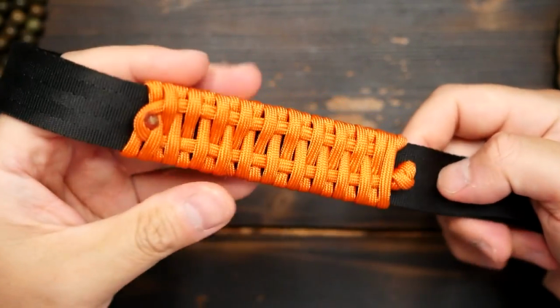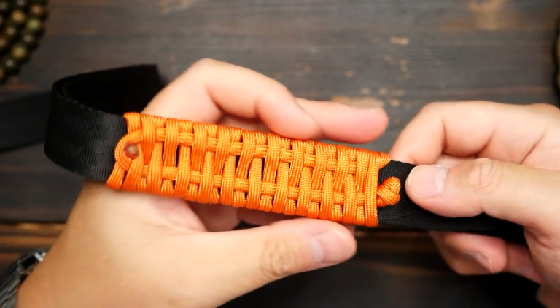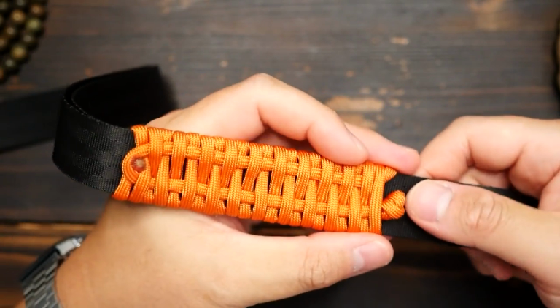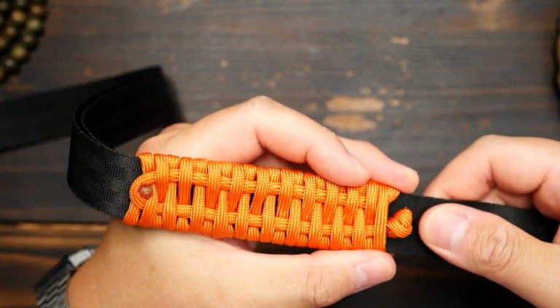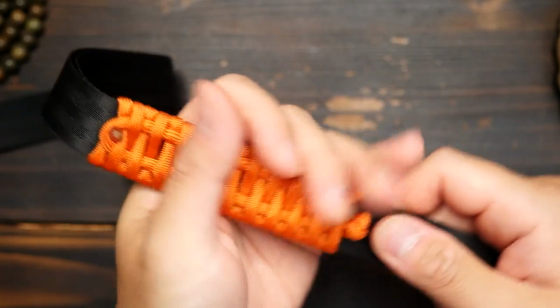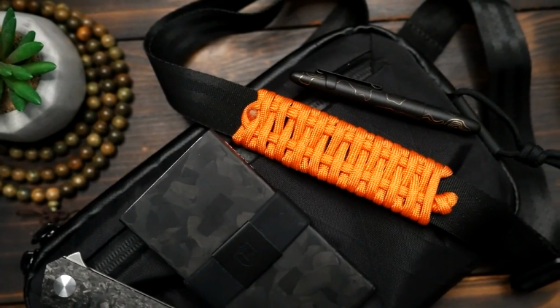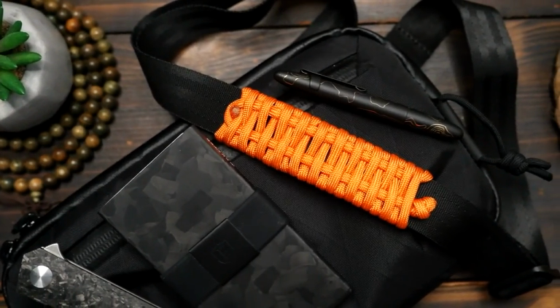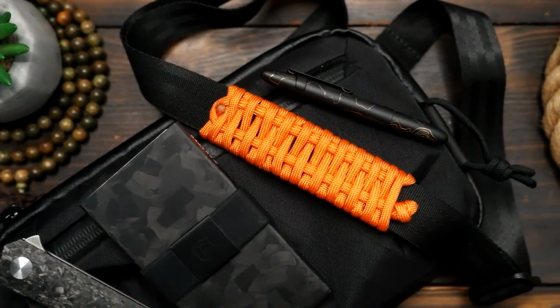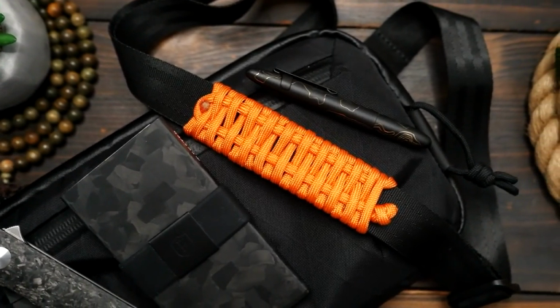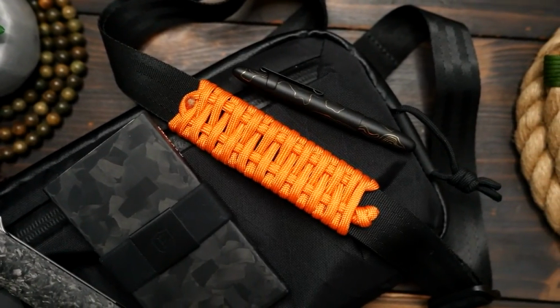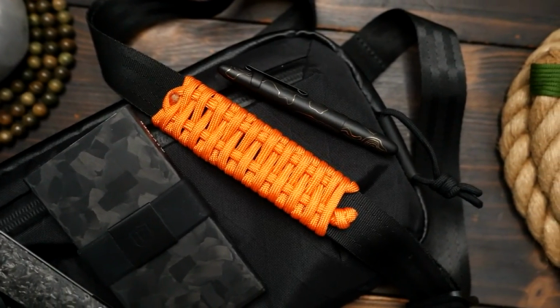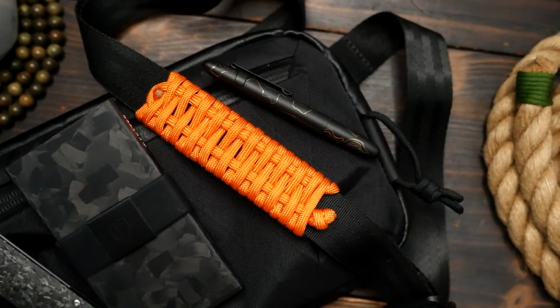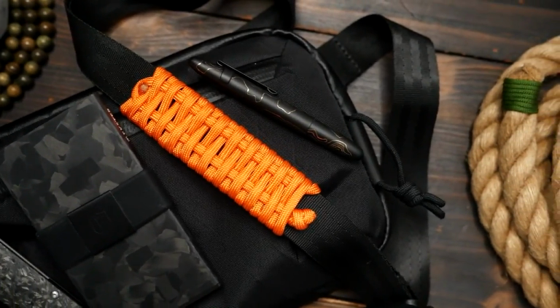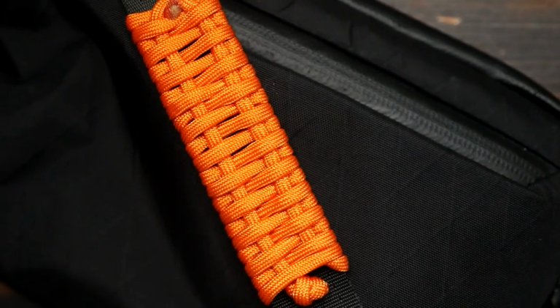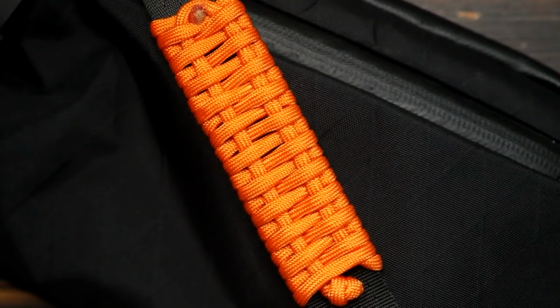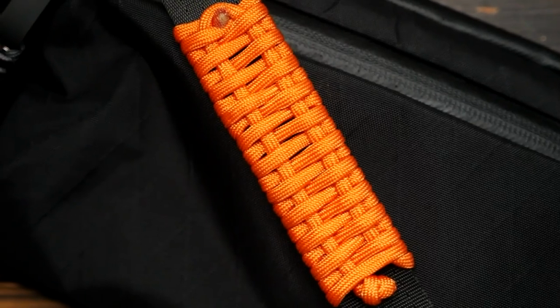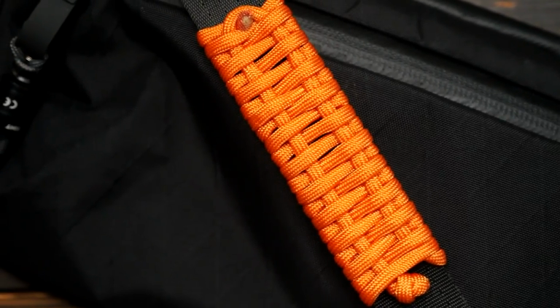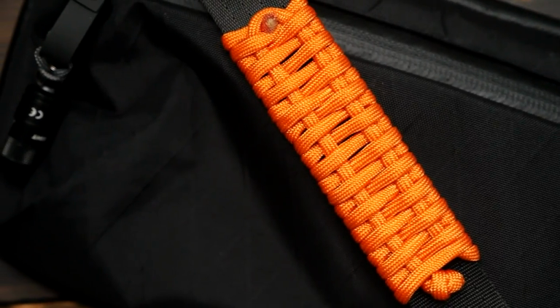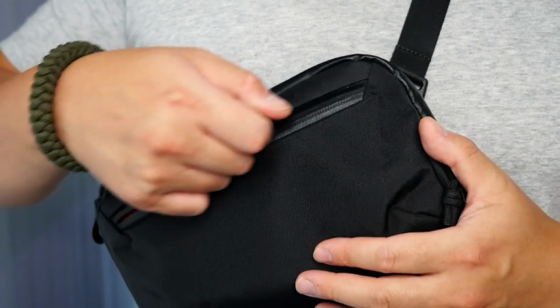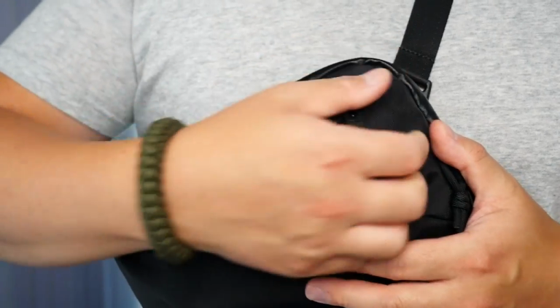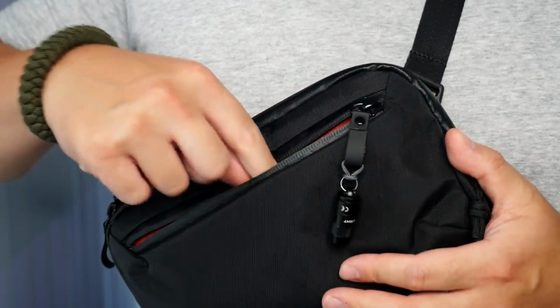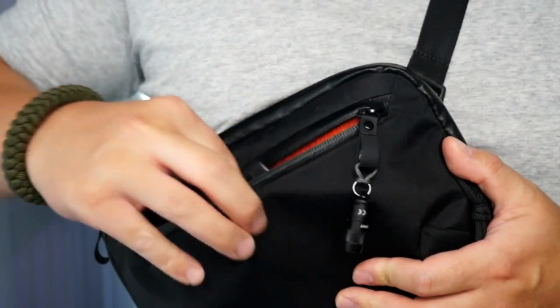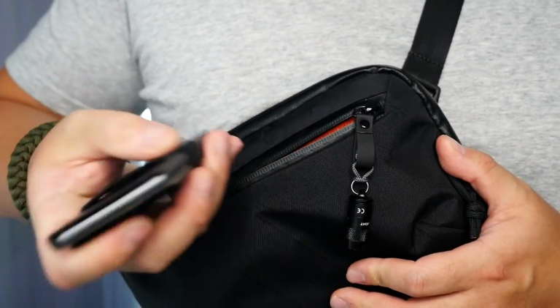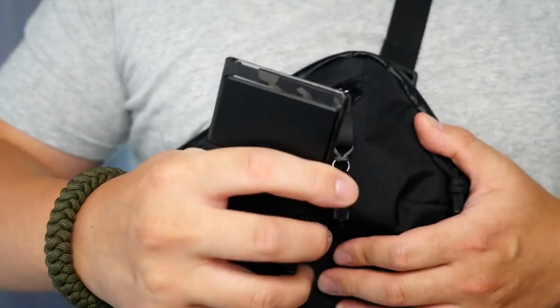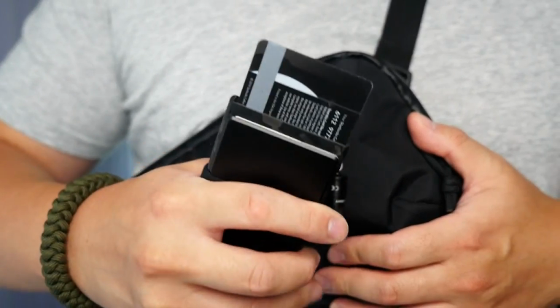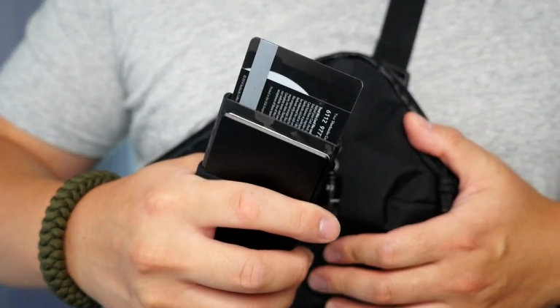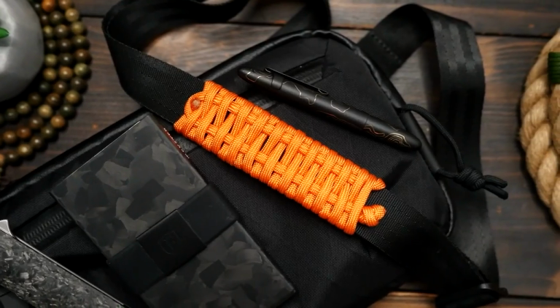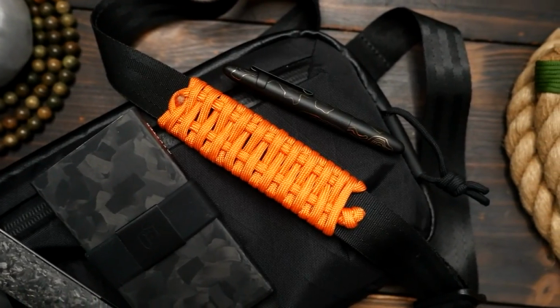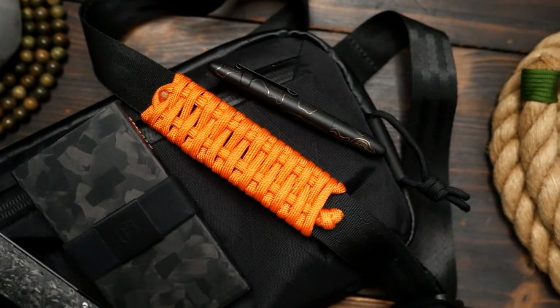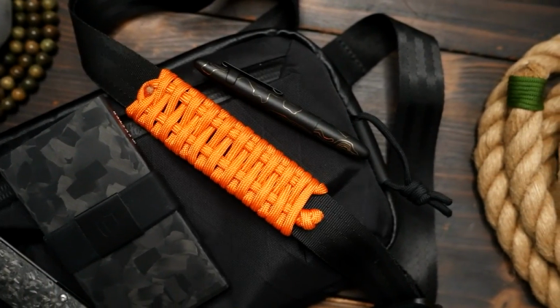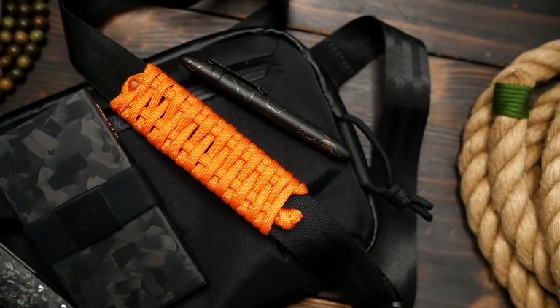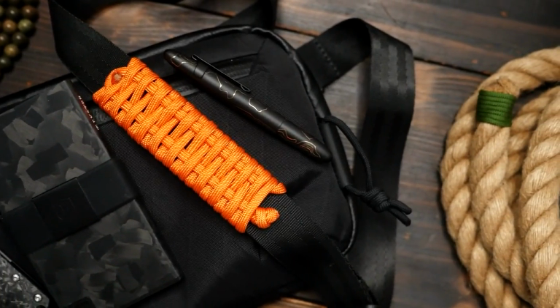So I now have a new bag strap cushion for my EDC bag, which also contains something from today's sponsor, Ekster. As you're all quite aware, I'm very into EDC, or everyday carry, as much as I am into paracord.